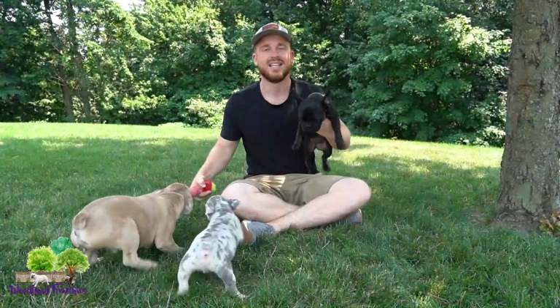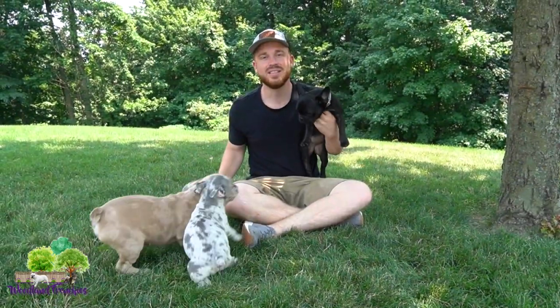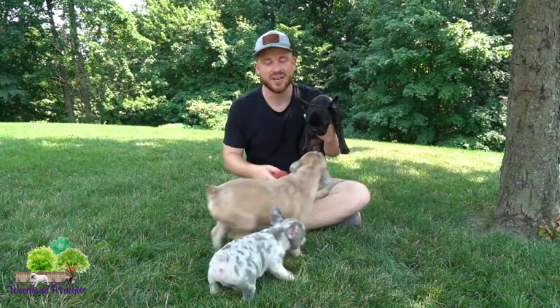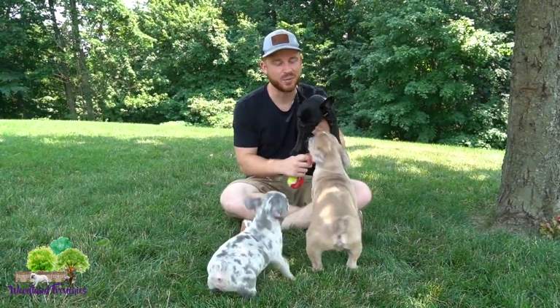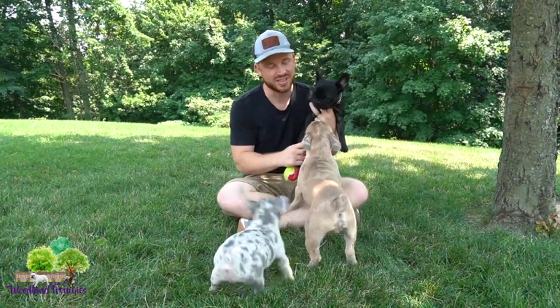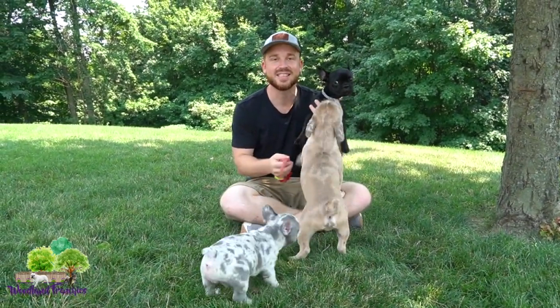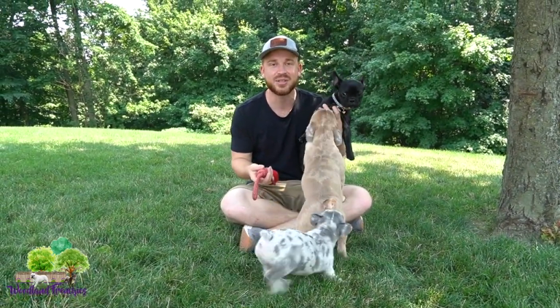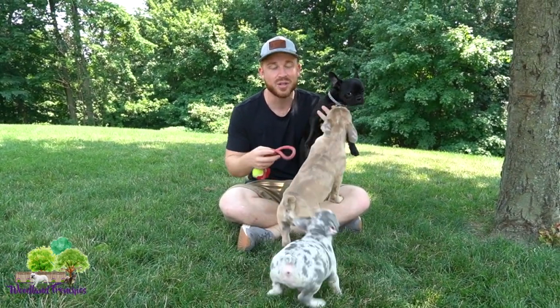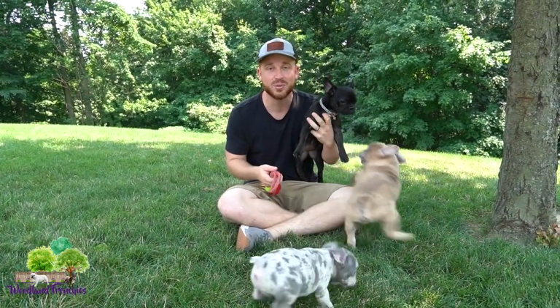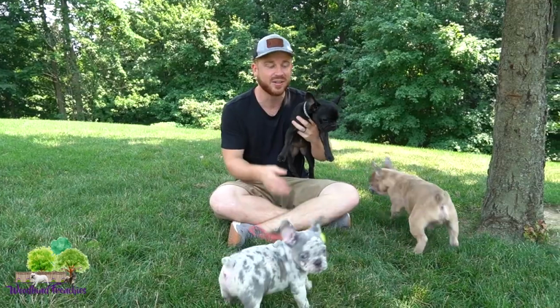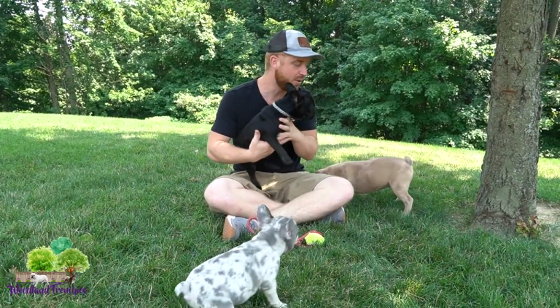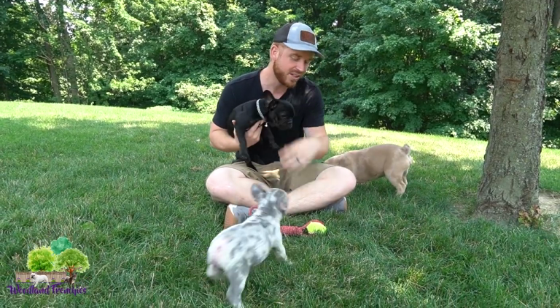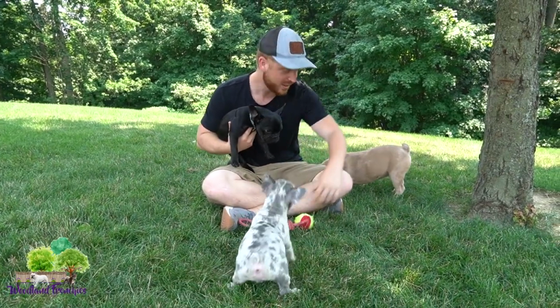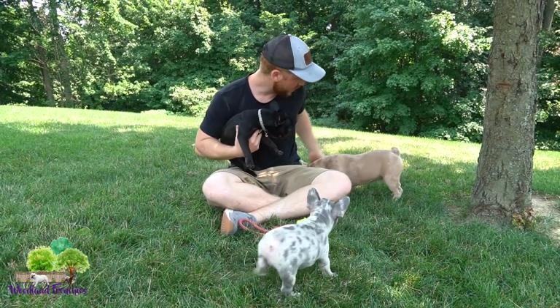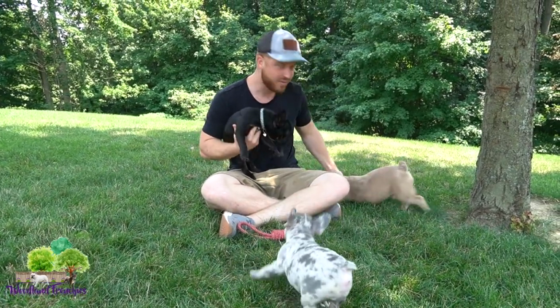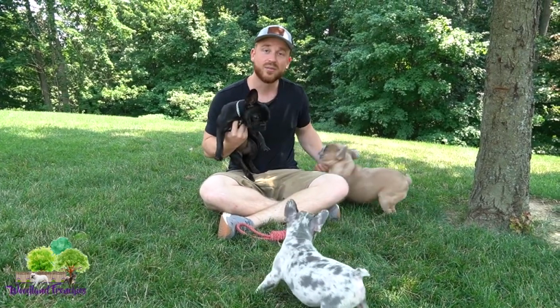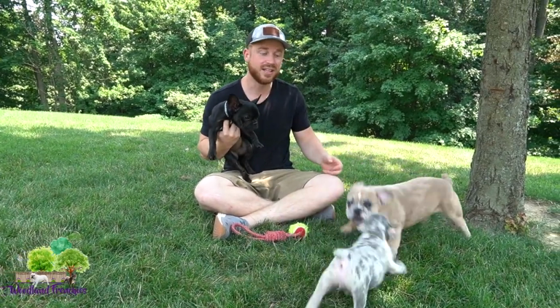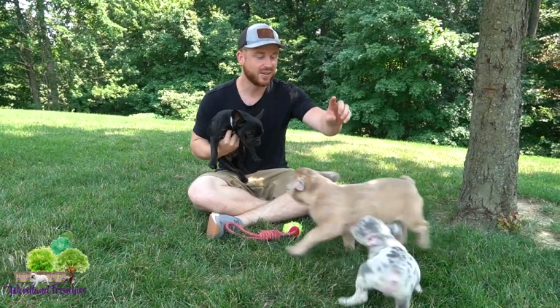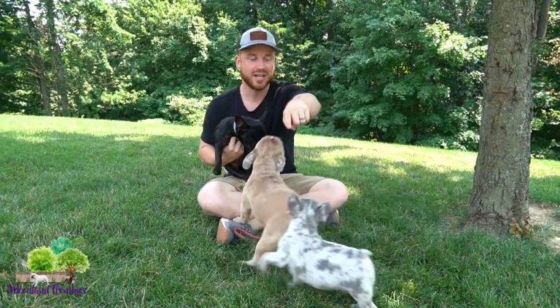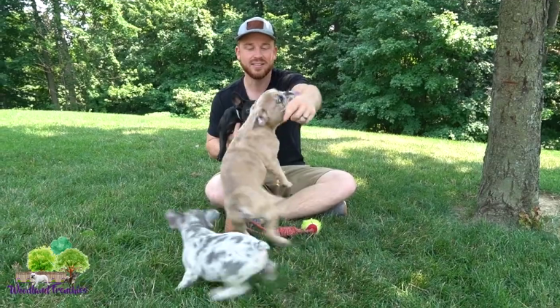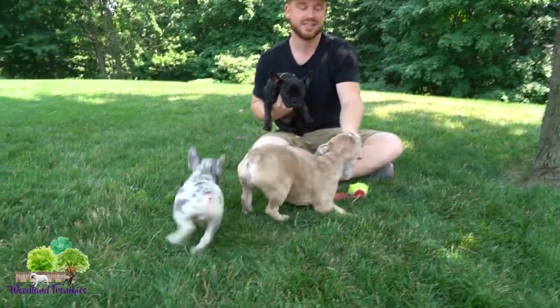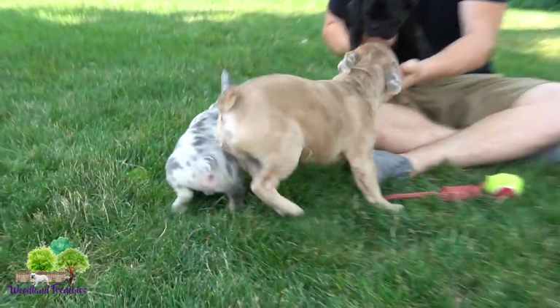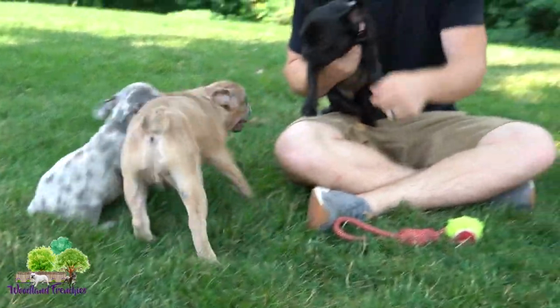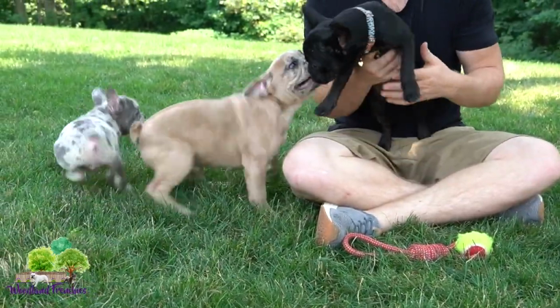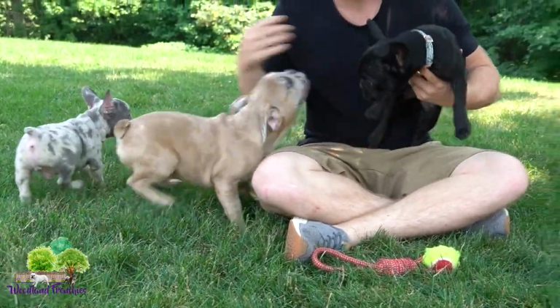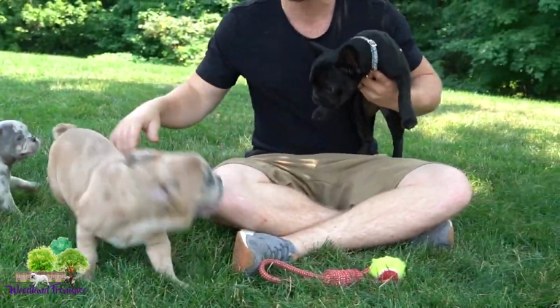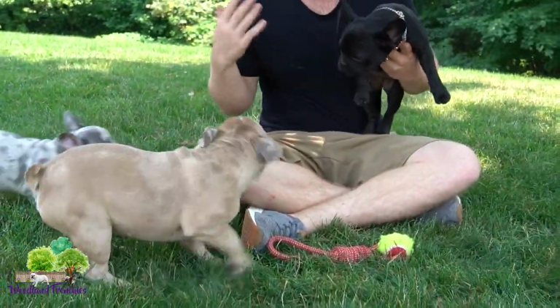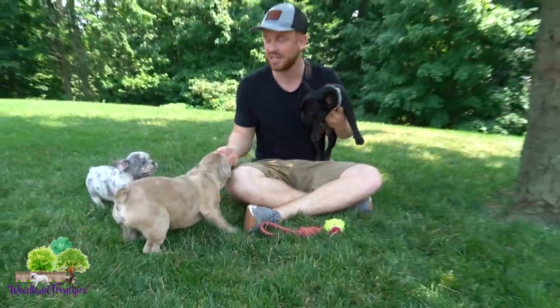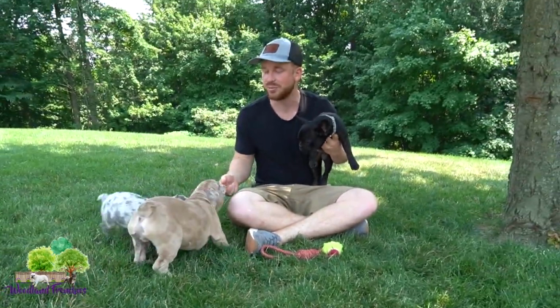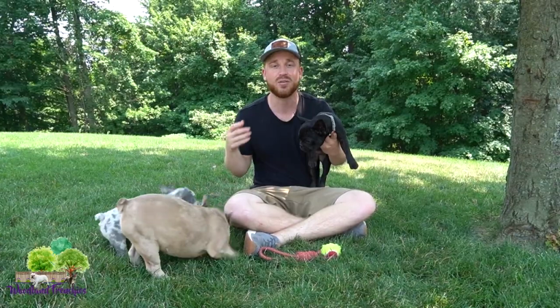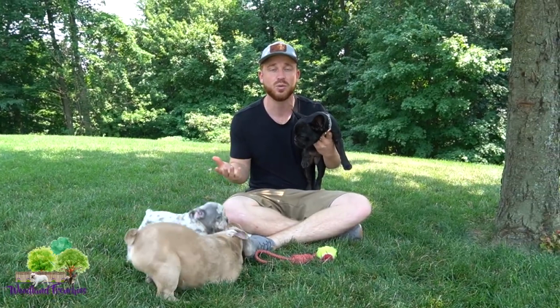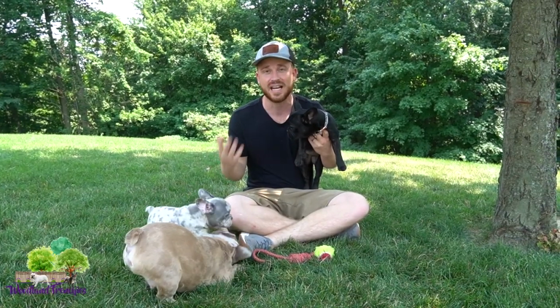Hi everyone, this is Tyler here at Woodland Frenchies, and in today's video we've got three French Bulldogs that are going to be a part of our video. We have Raven, we have Gus, and we have Baxter. So three French Bulldogs, and today's topic is going to be about French Bulldog size.